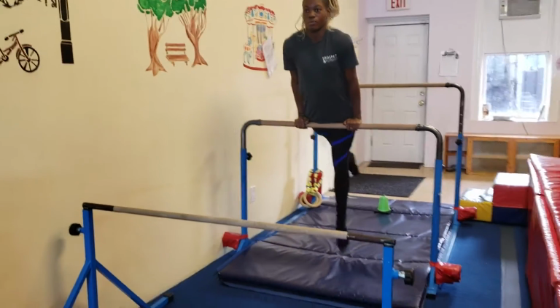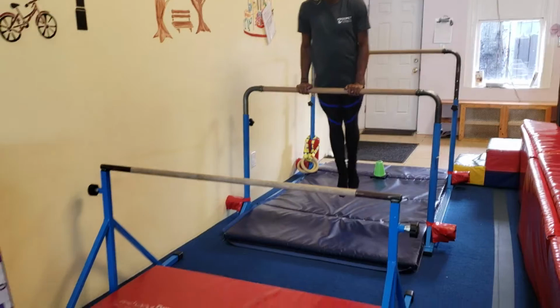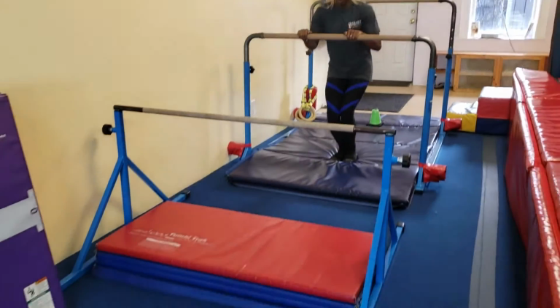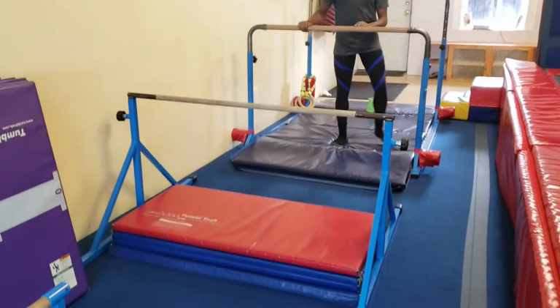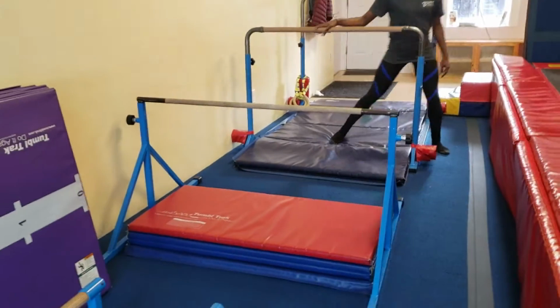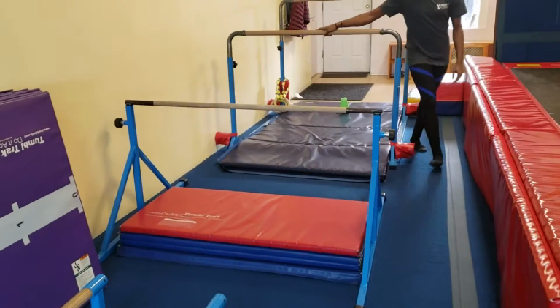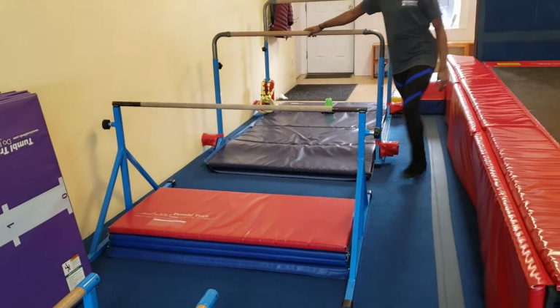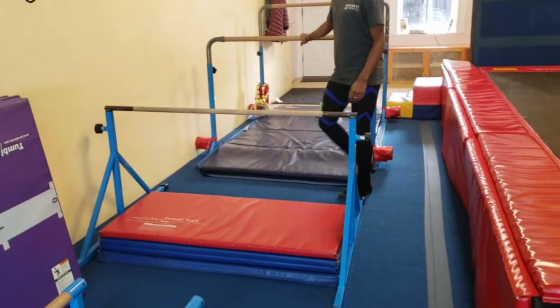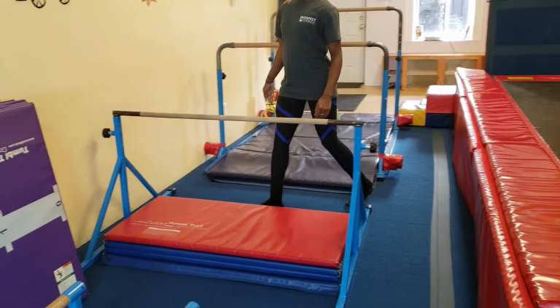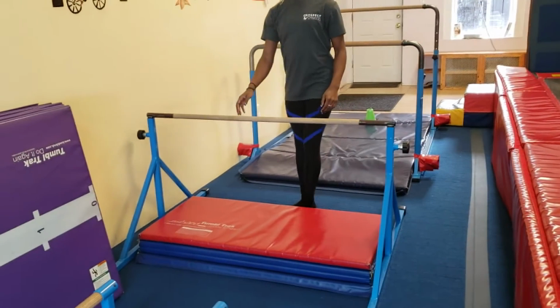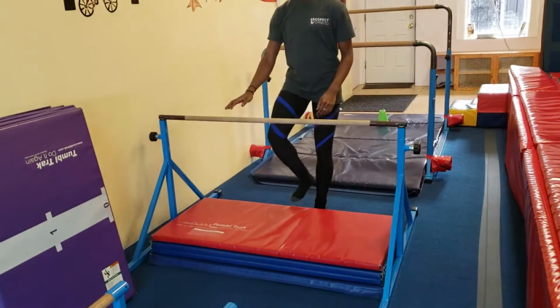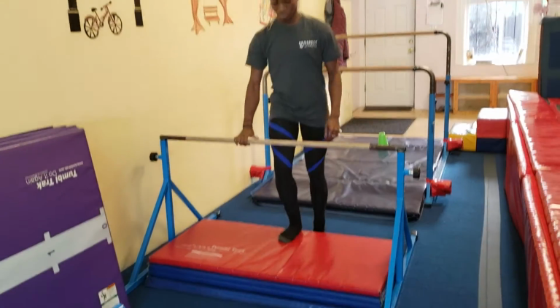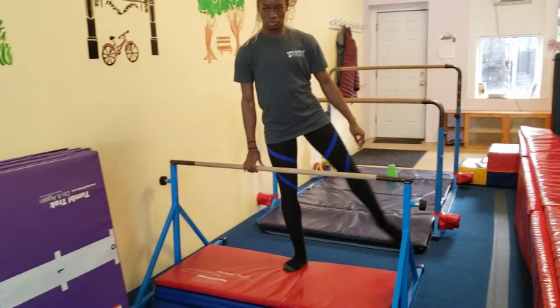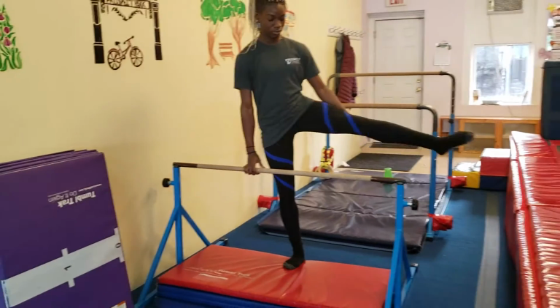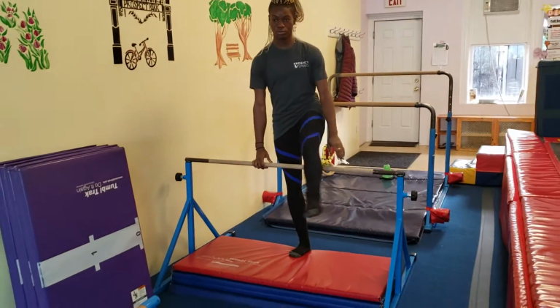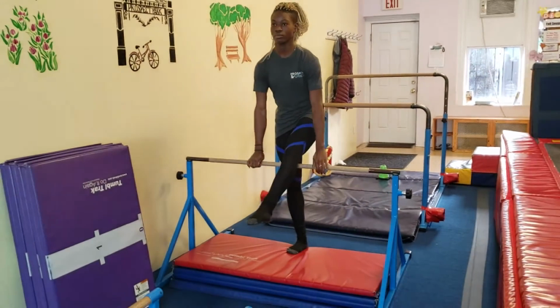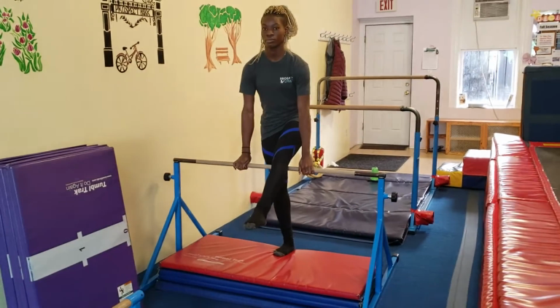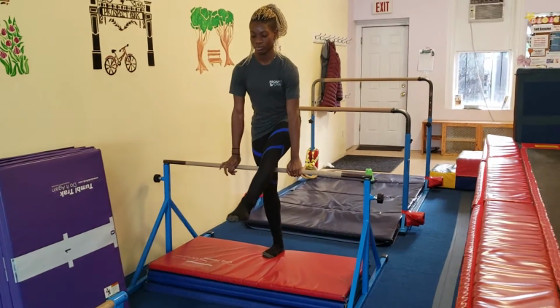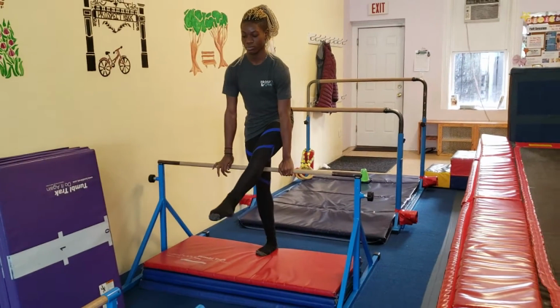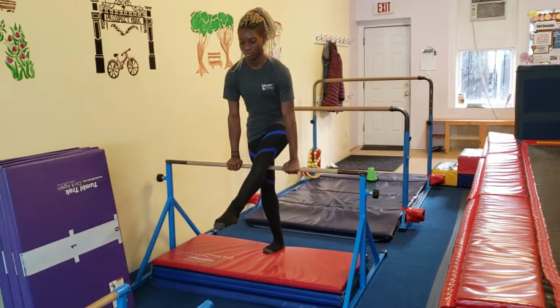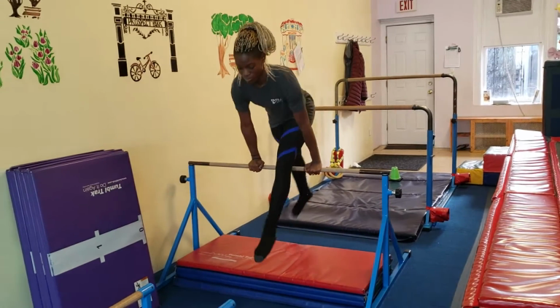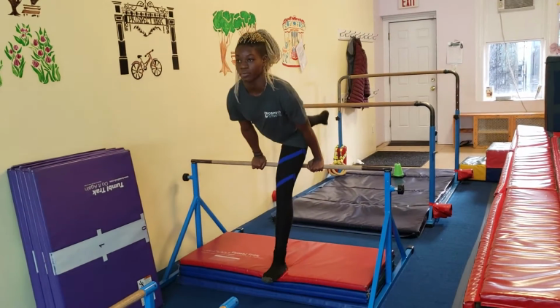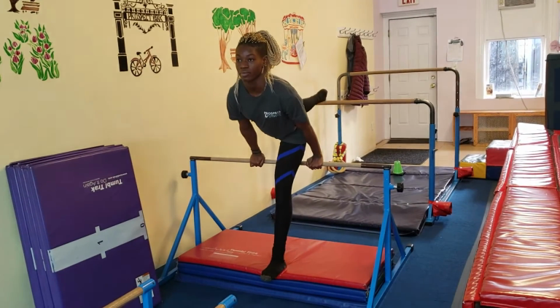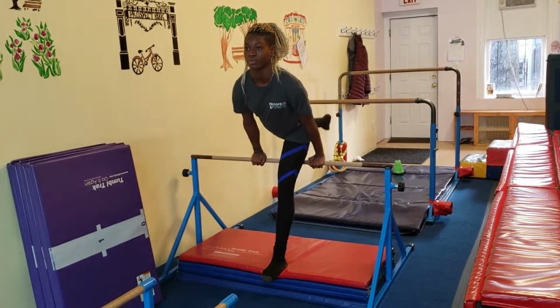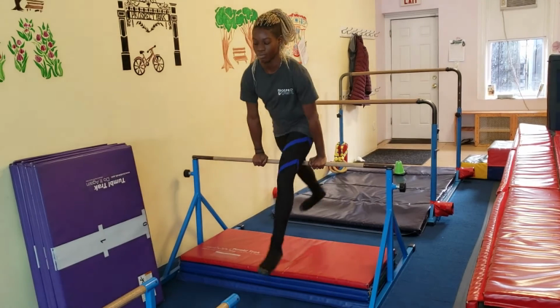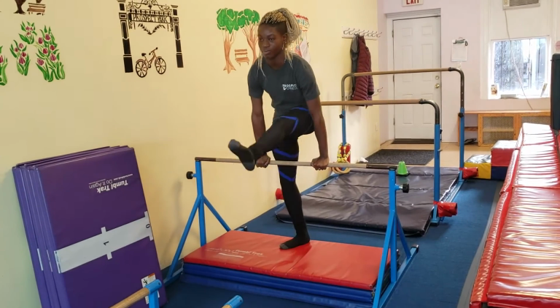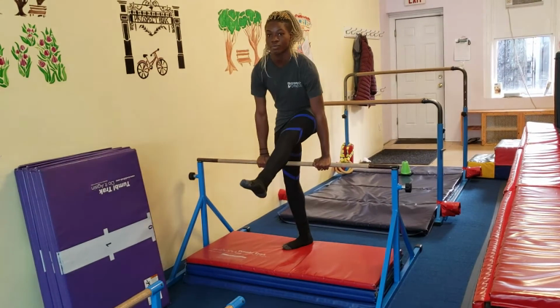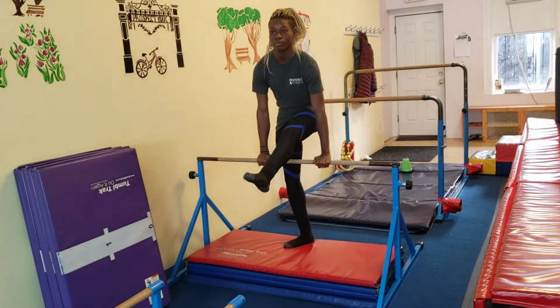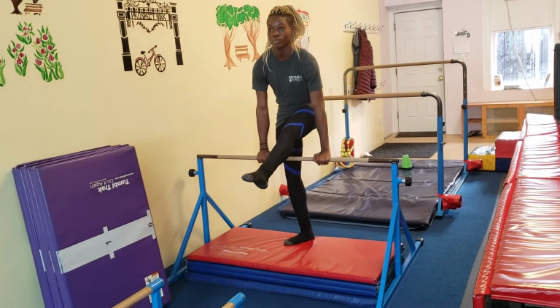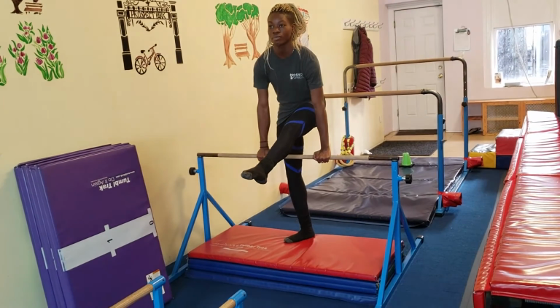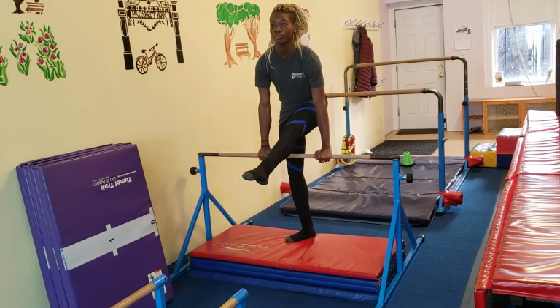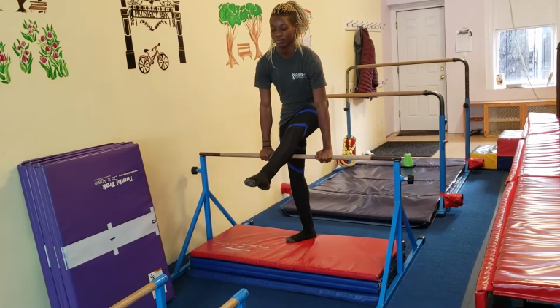Then they're going to come to the next bar and practice being able to kind of drive at the same time as they put their leg down. Ask them to finish with a straight leg behind them if they can.